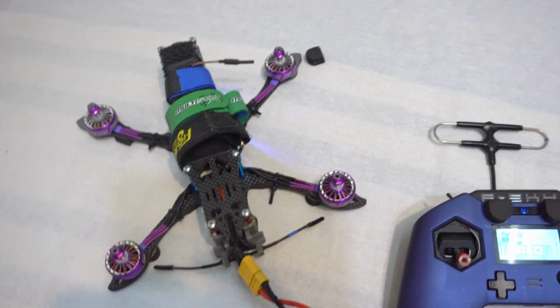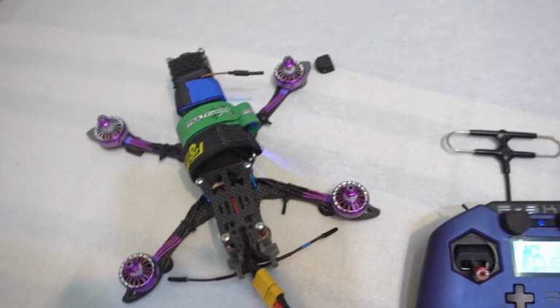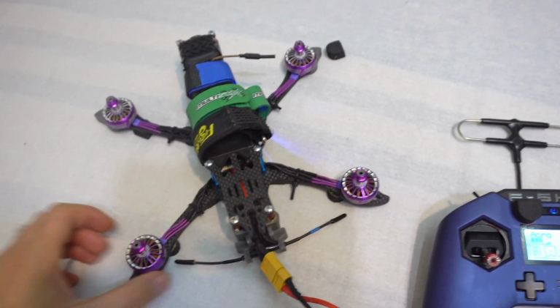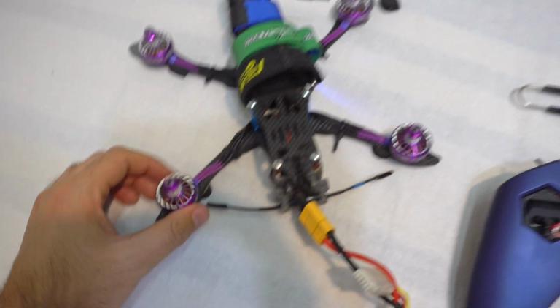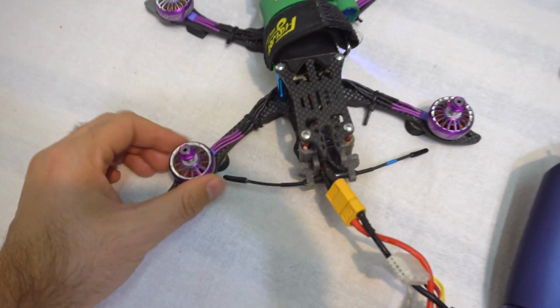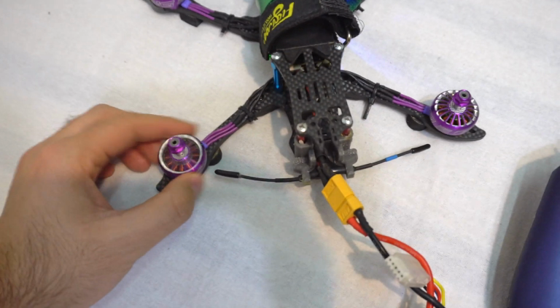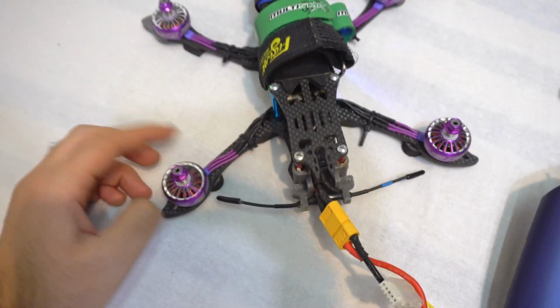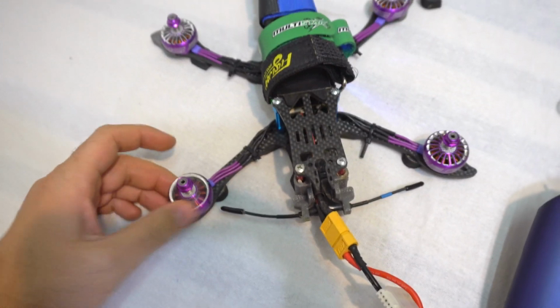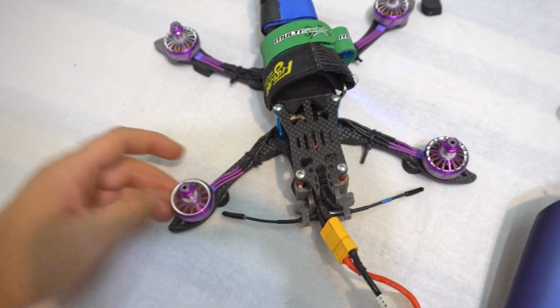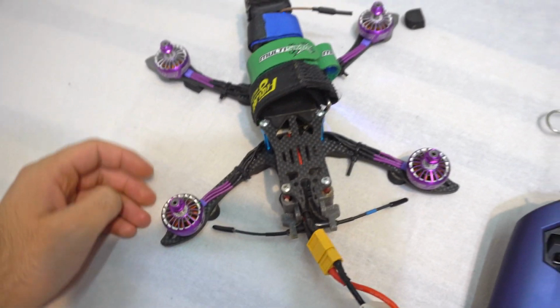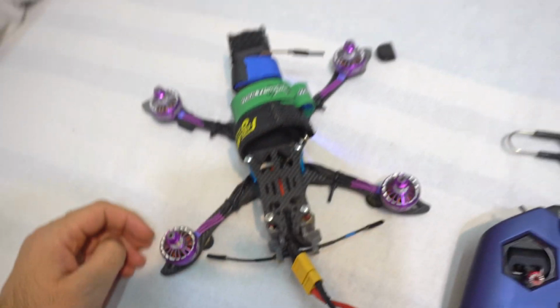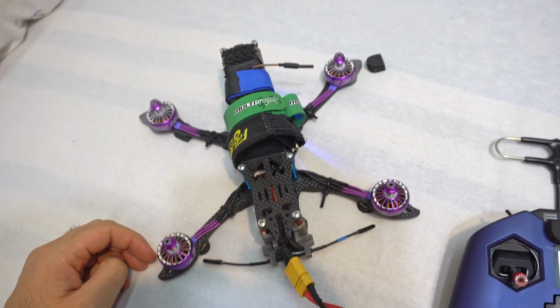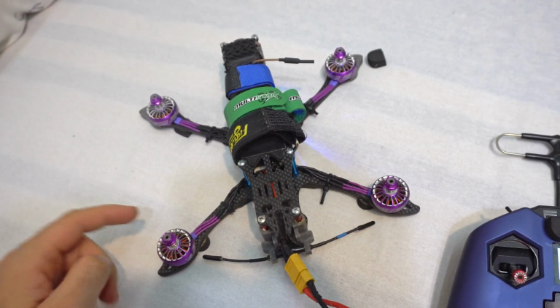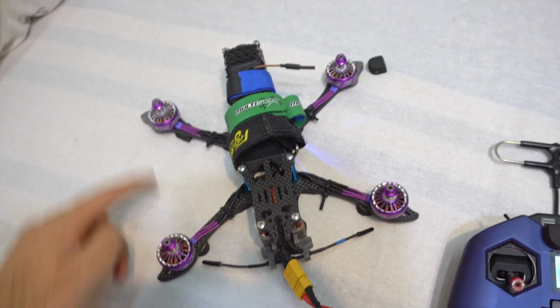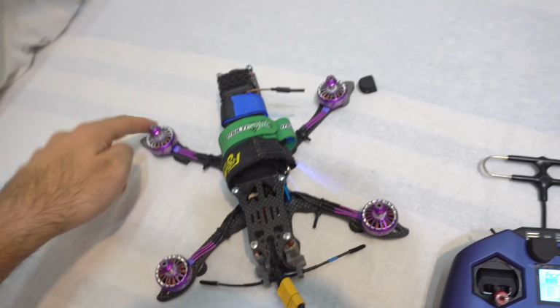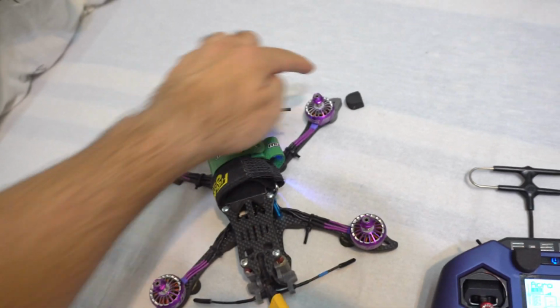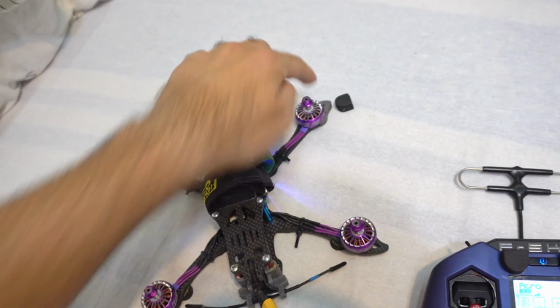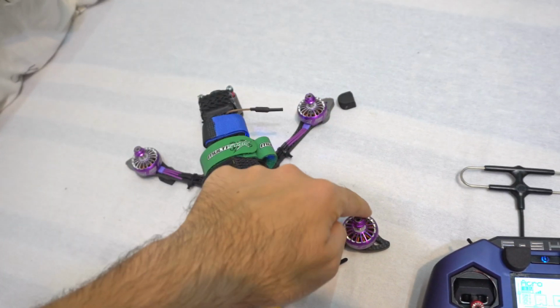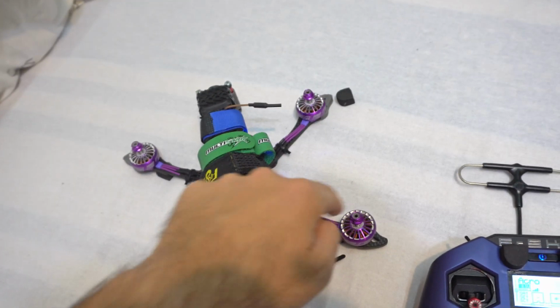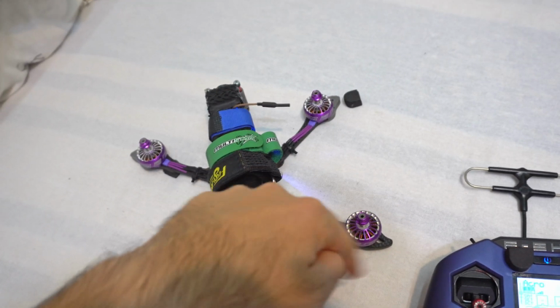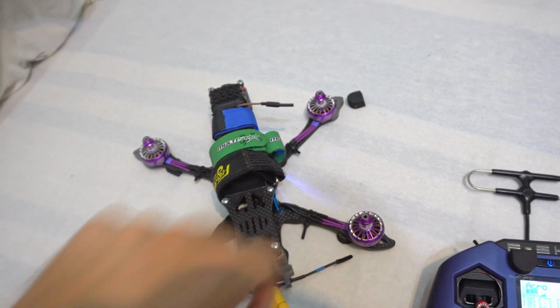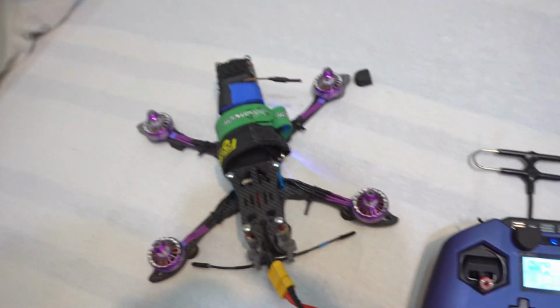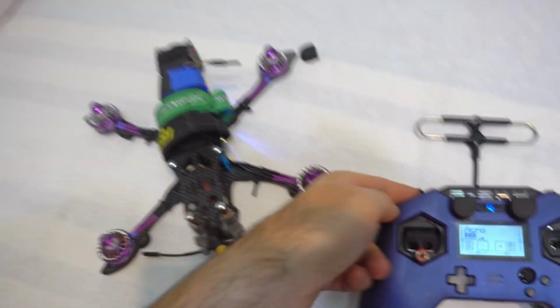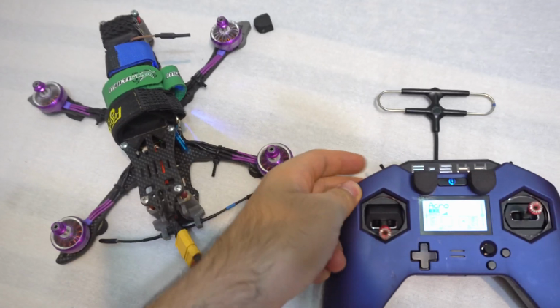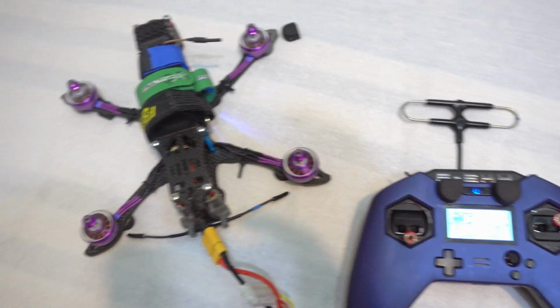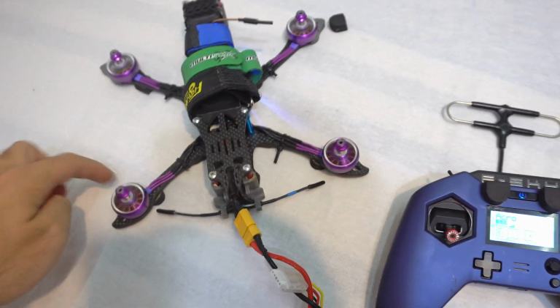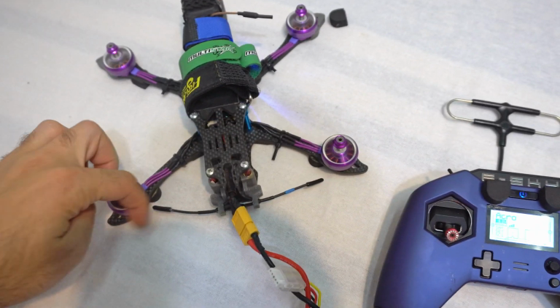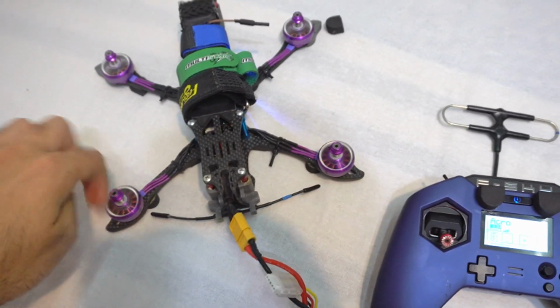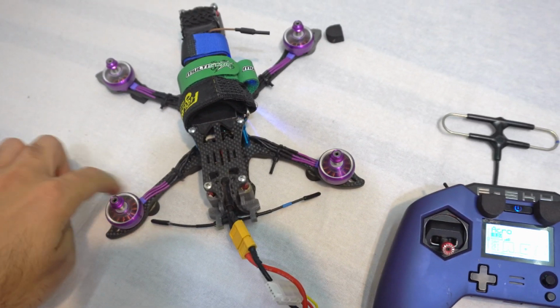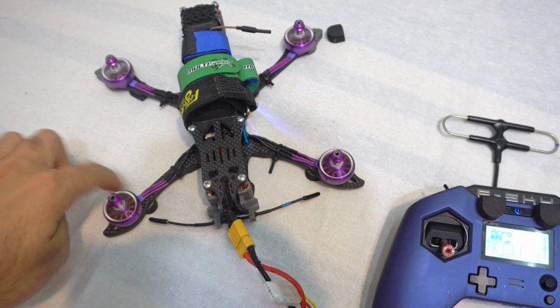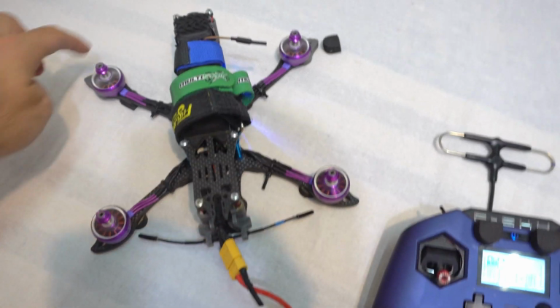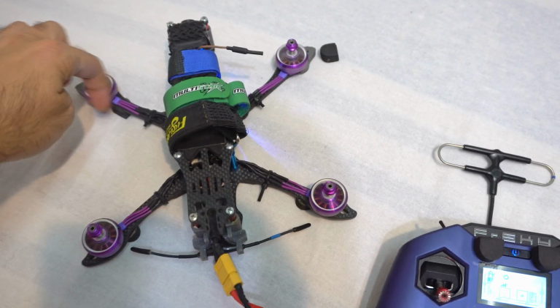Here's the drone. I replaced the motors, brand new, but now all of the motors are spinning to the right. So they're all just spinning to the right.